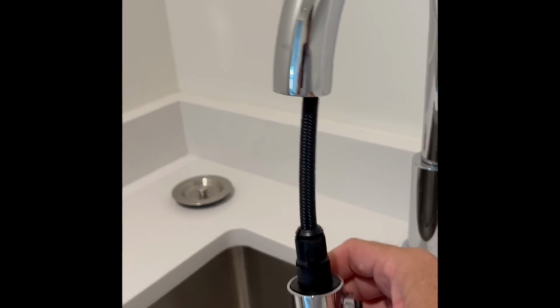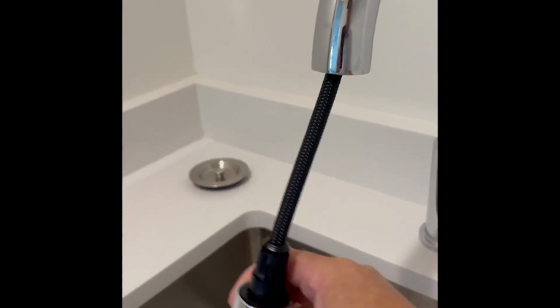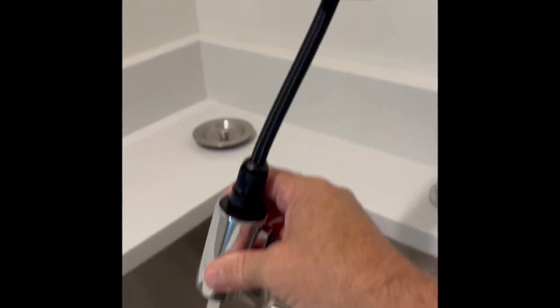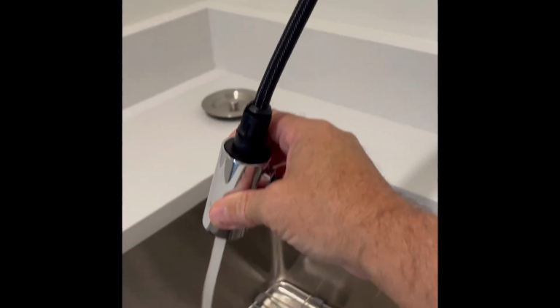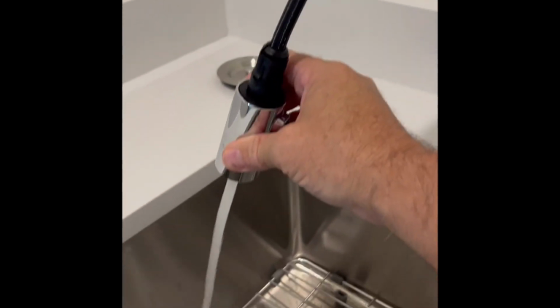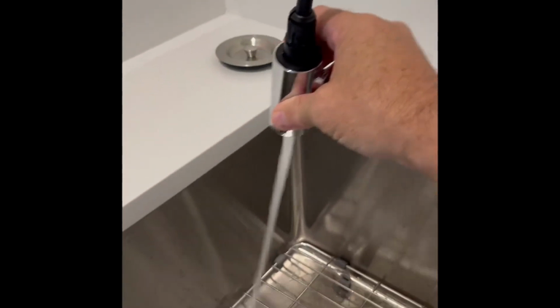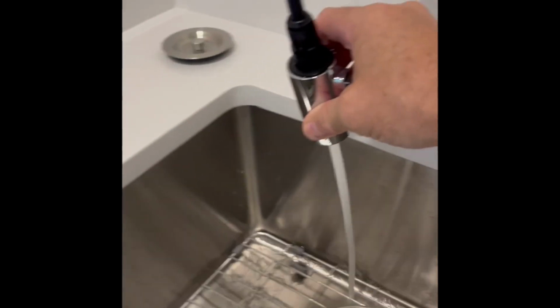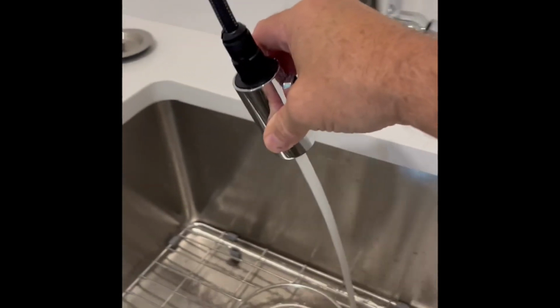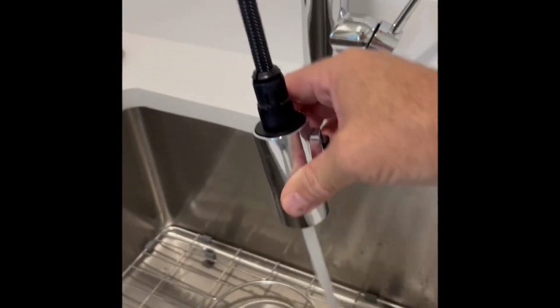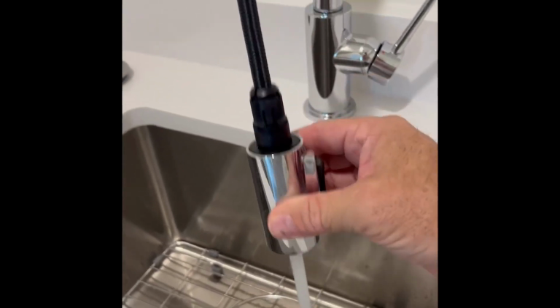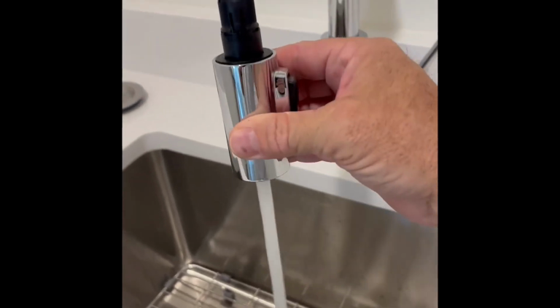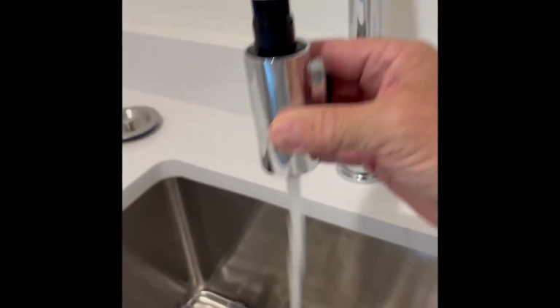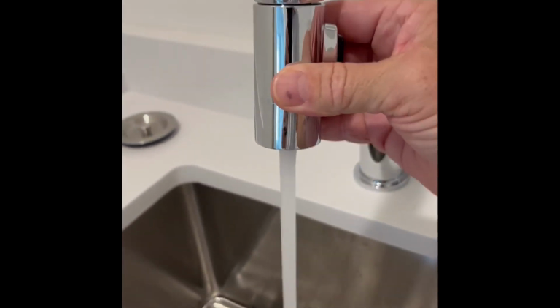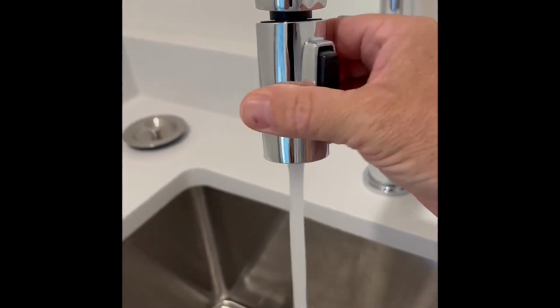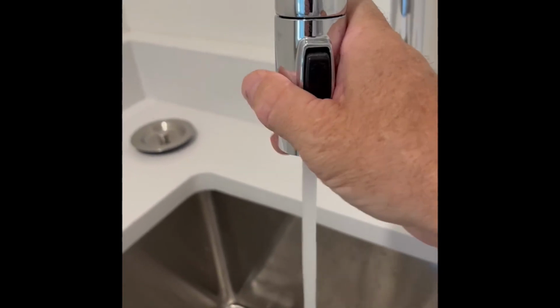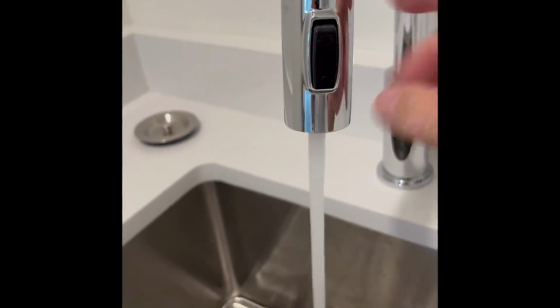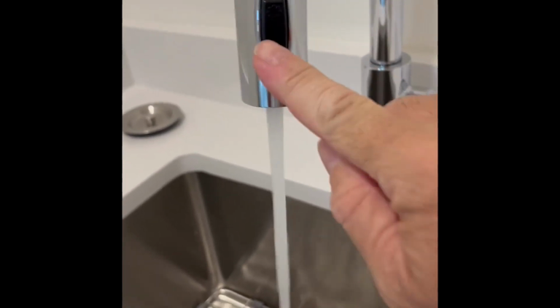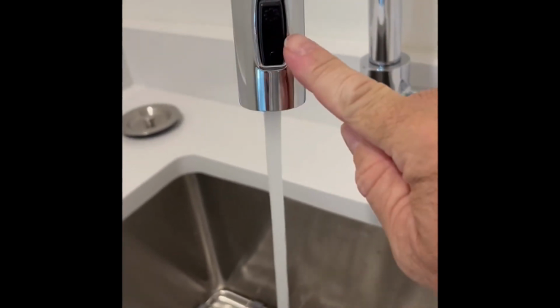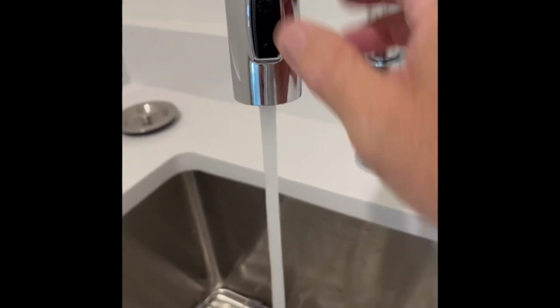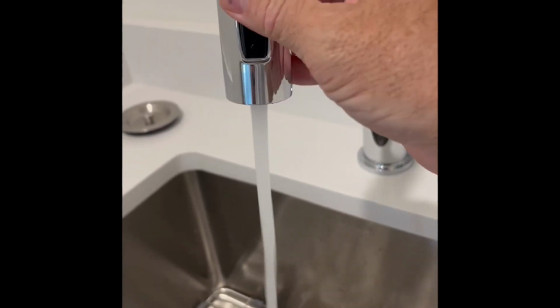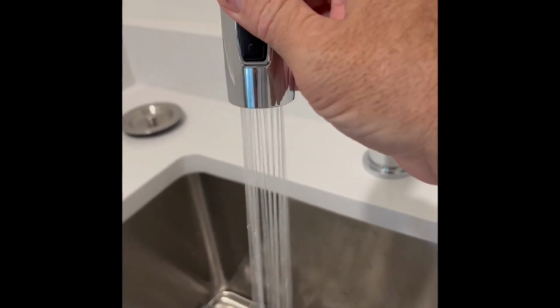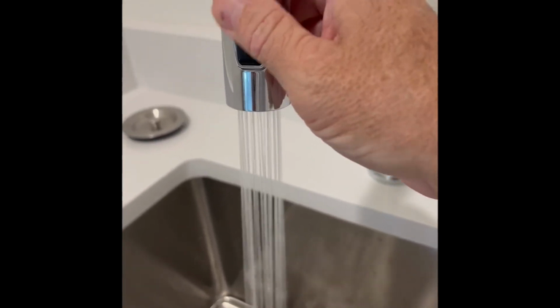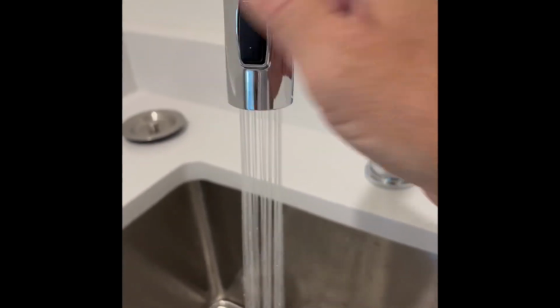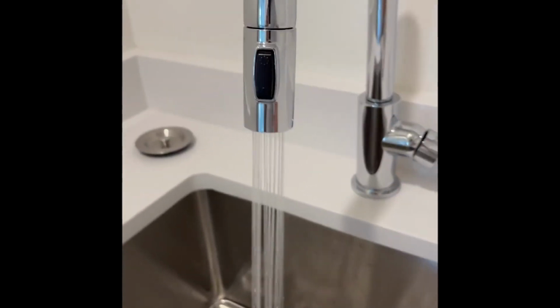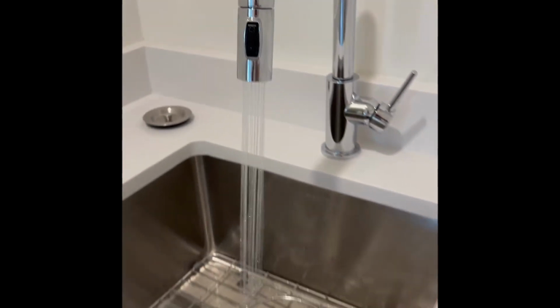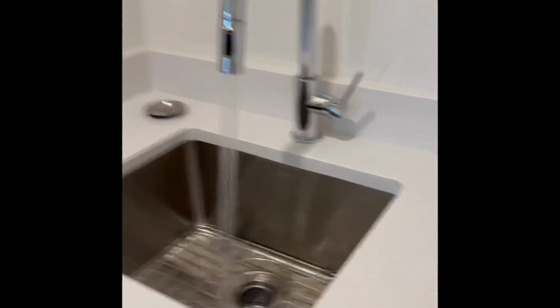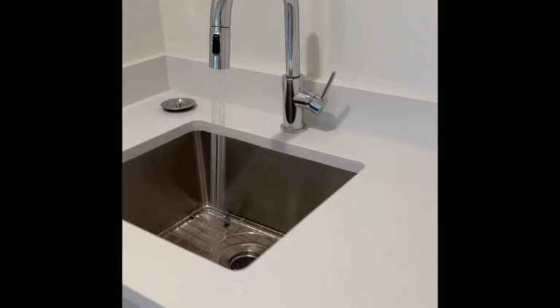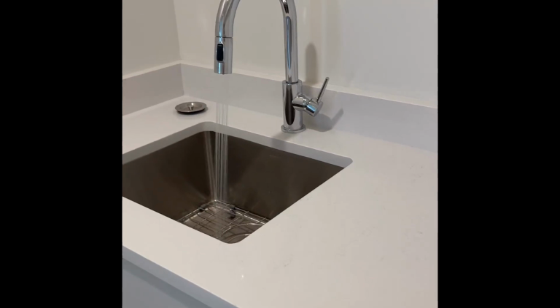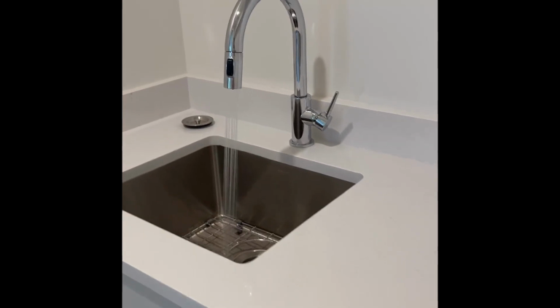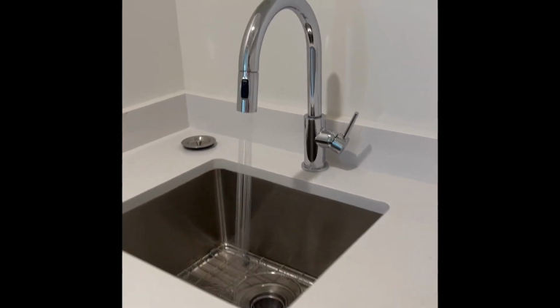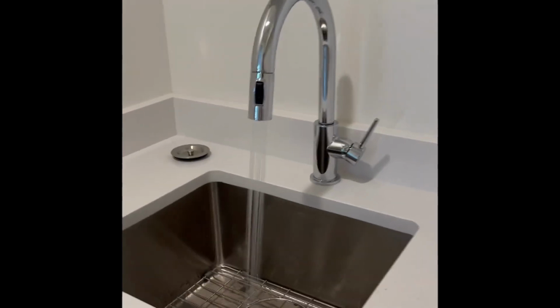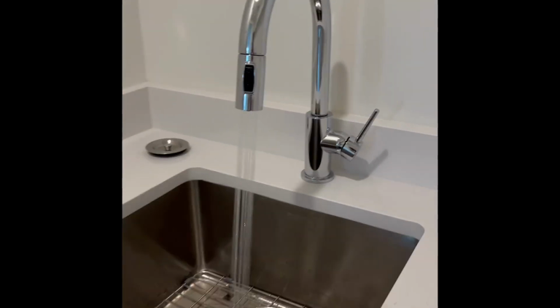On the front here, you have the pull-down. This is where you can get the thing pulled off and then move it around your sink. Hitting this button right here will allow you to get the salad sprayer or spray function, whatever you use in the utility room.